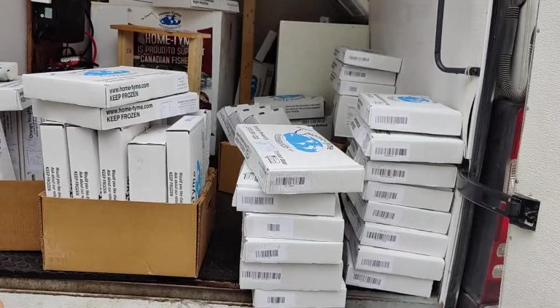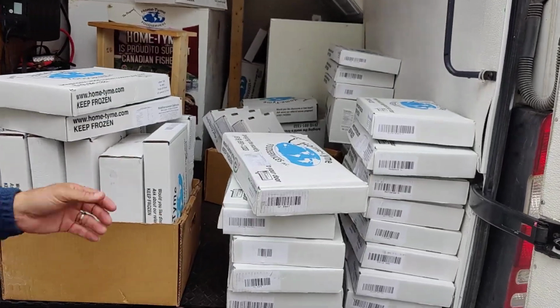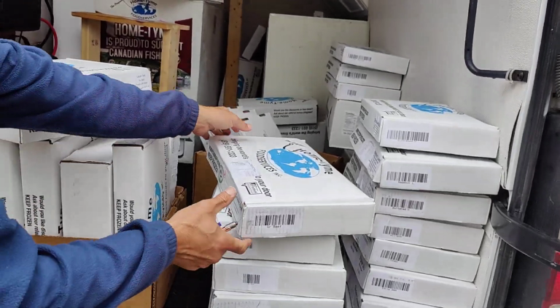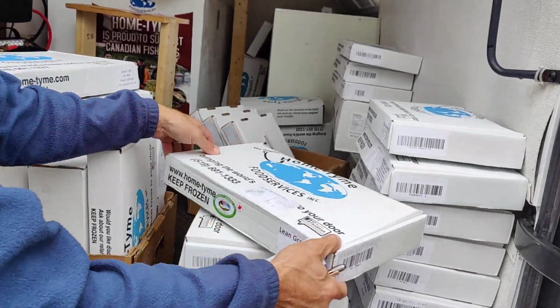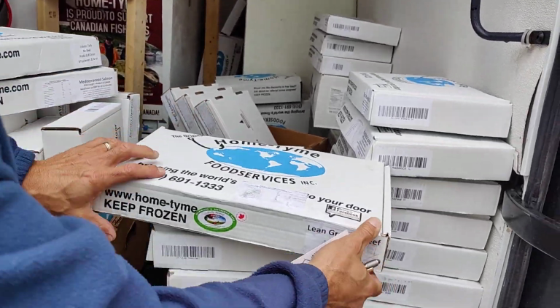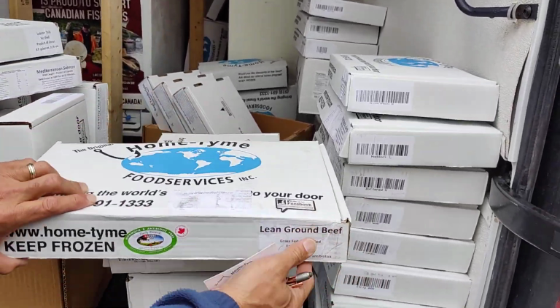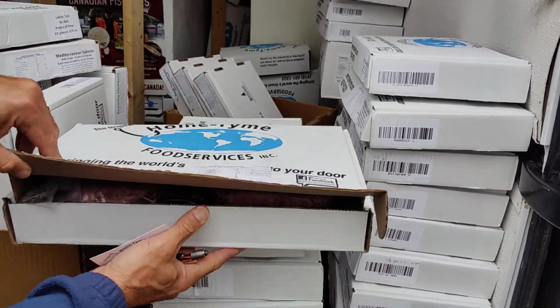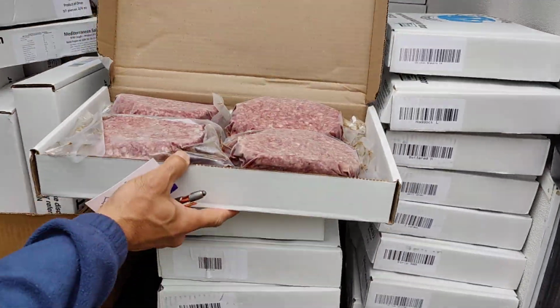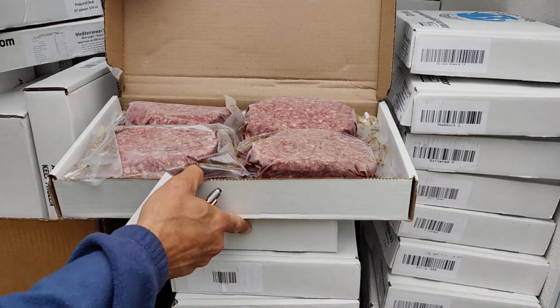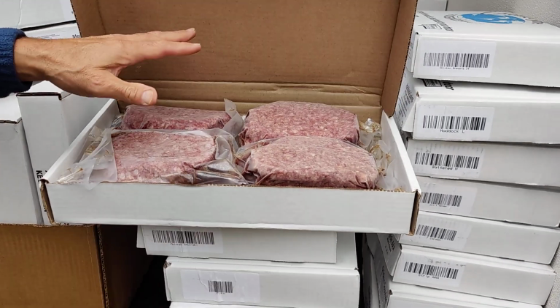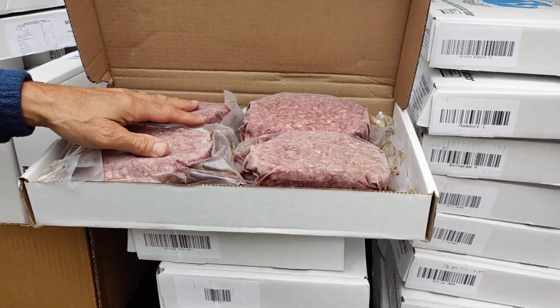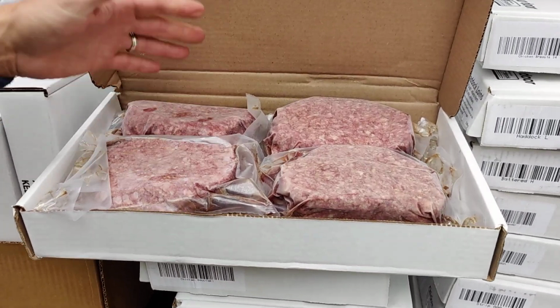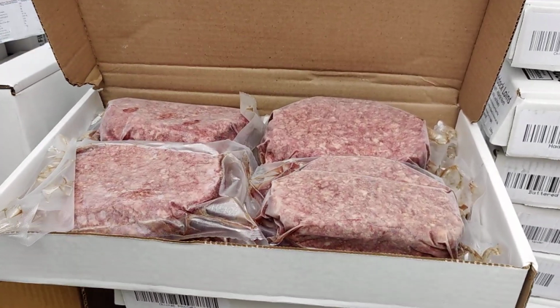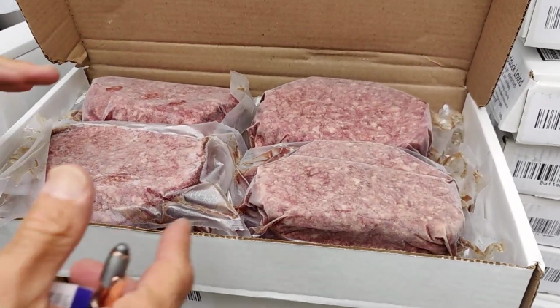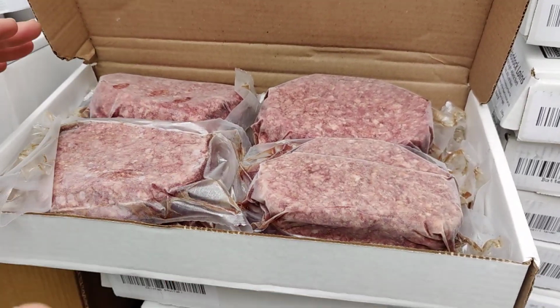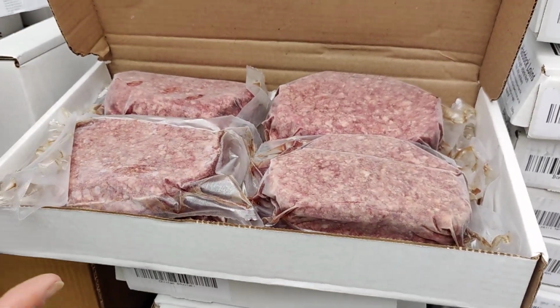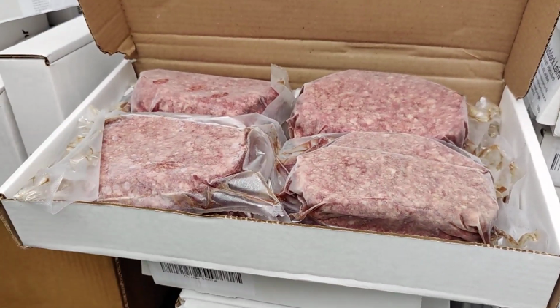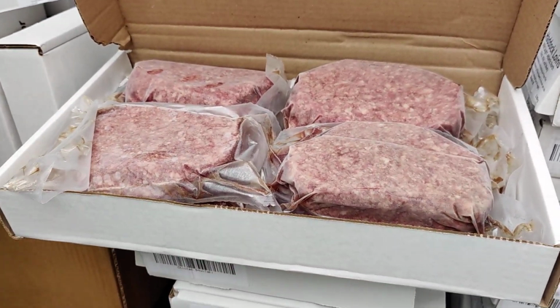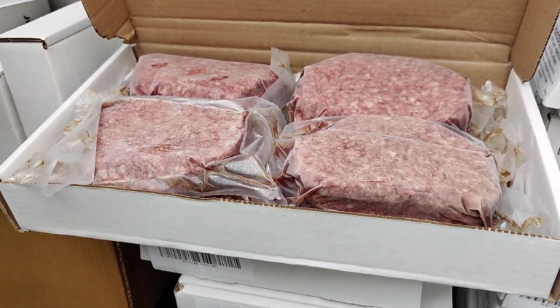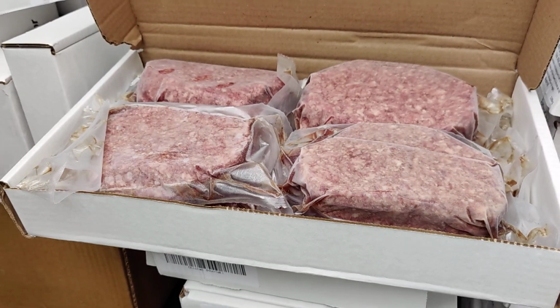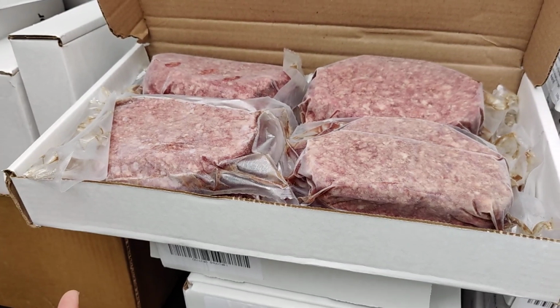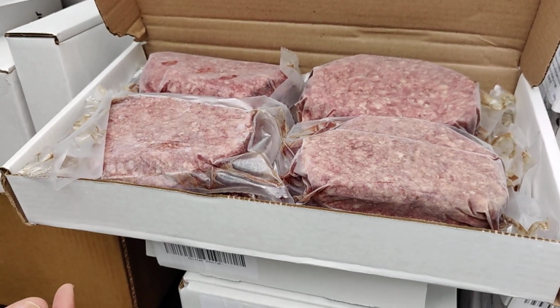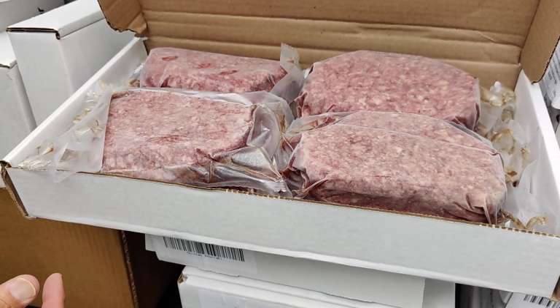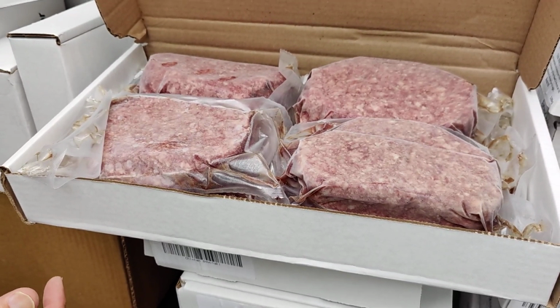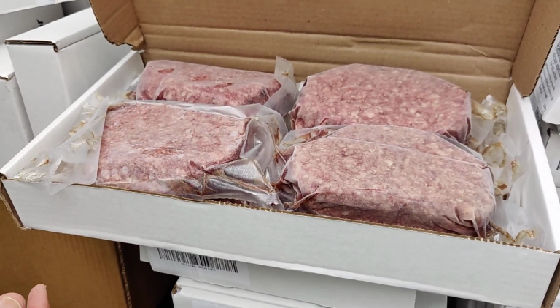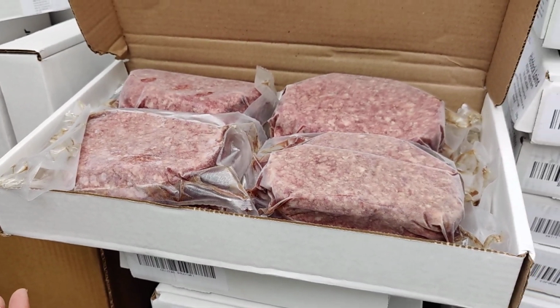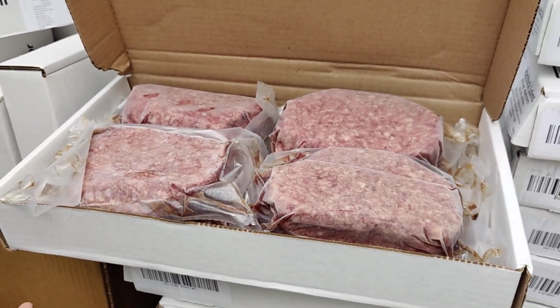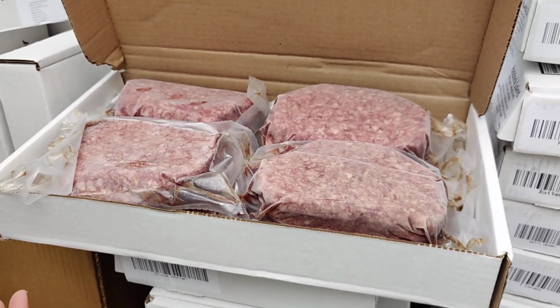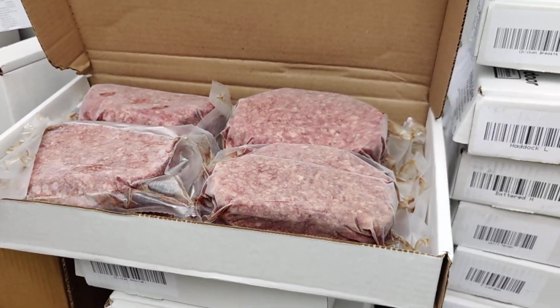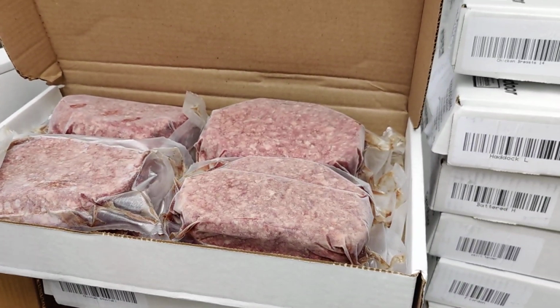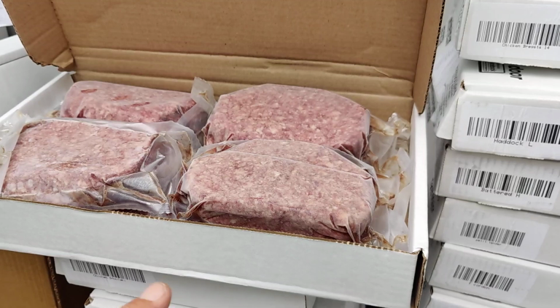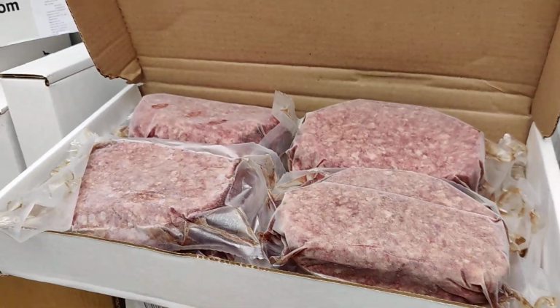So what products do we have? Well, this is a ground beef. This is family farmed. They have not put any additional hormones or antibiotics in the raising of the beef. That's ground beef.